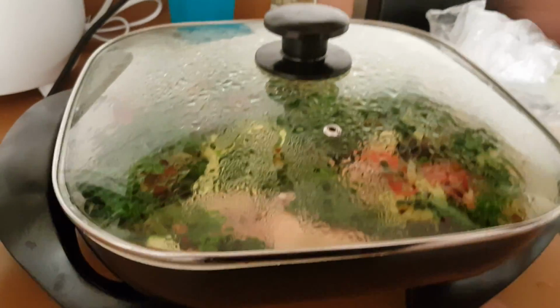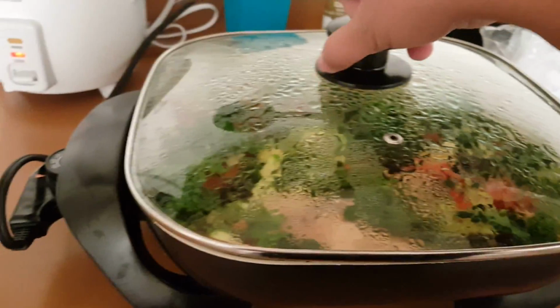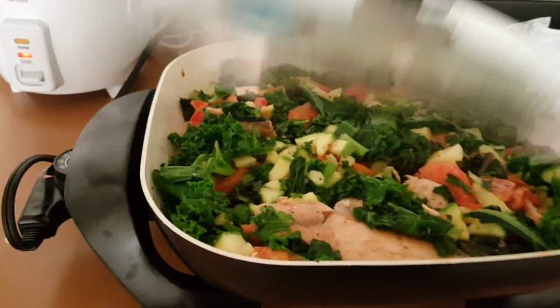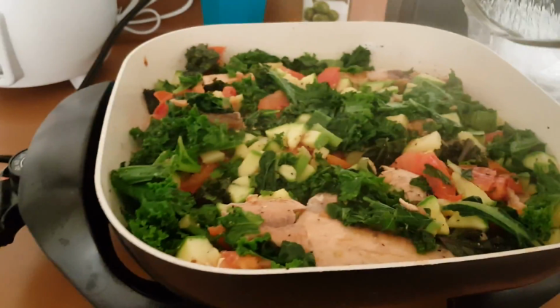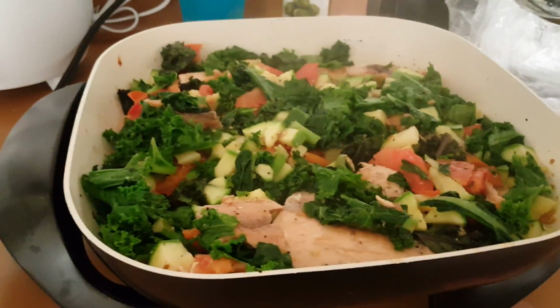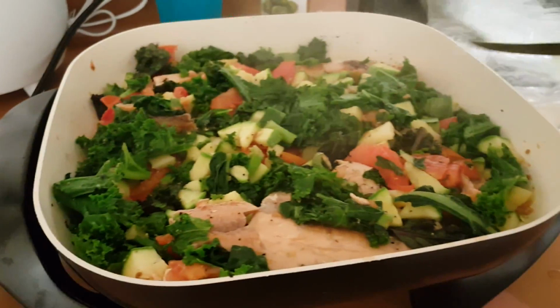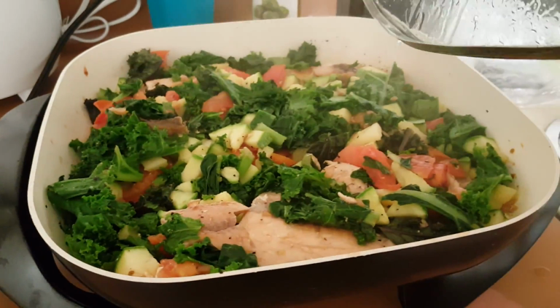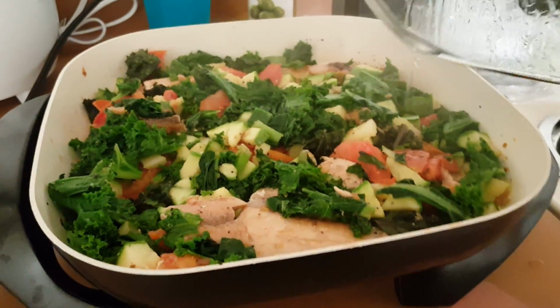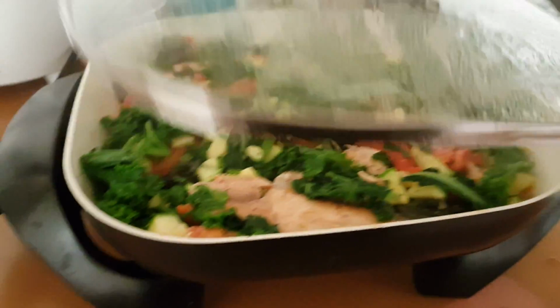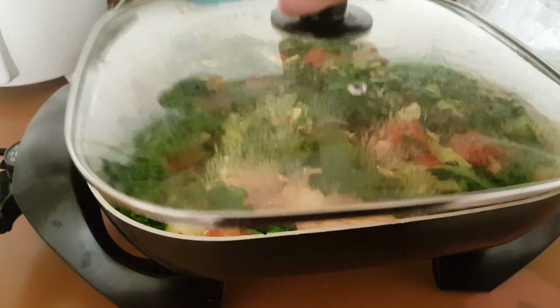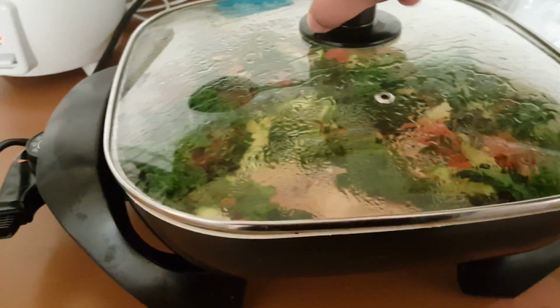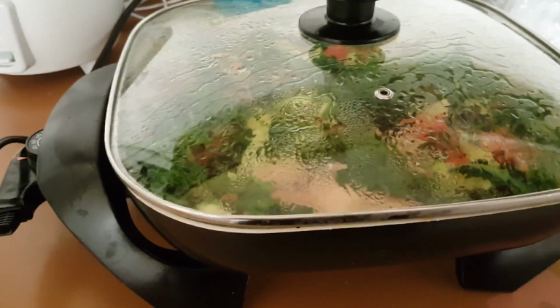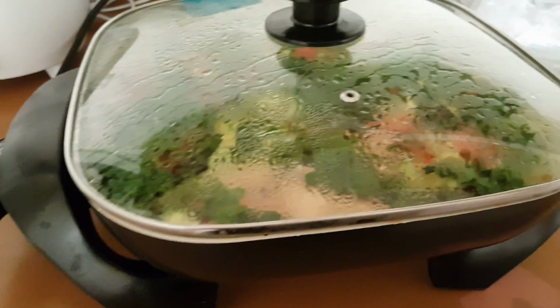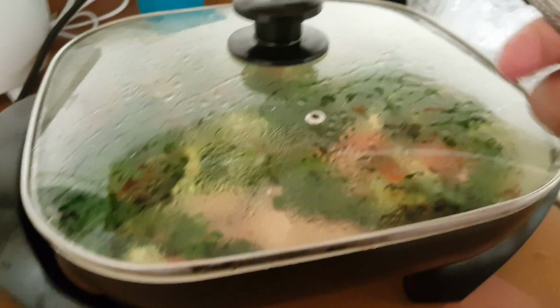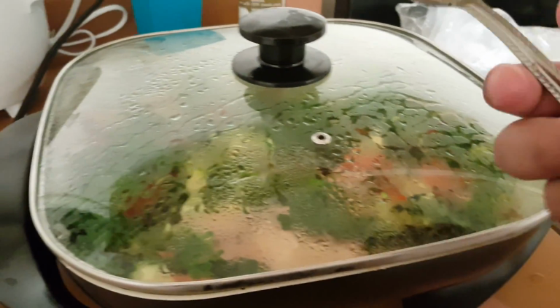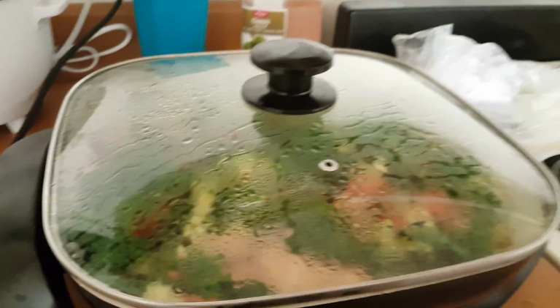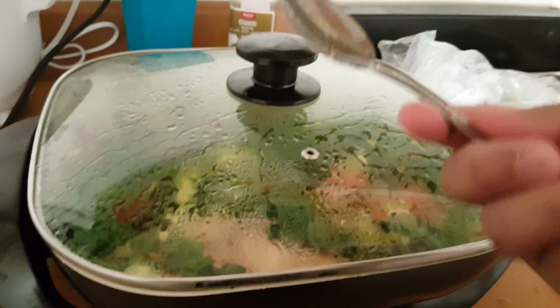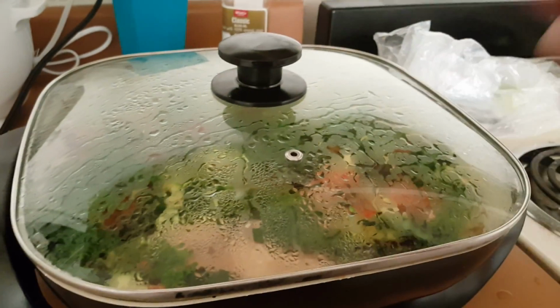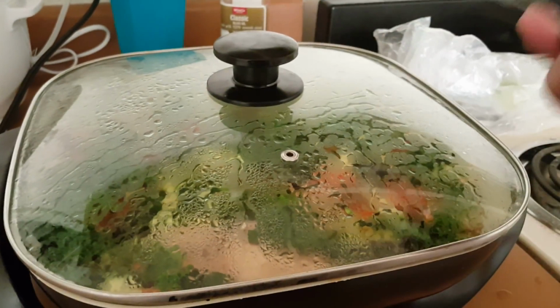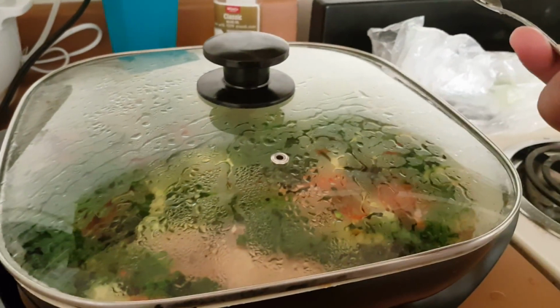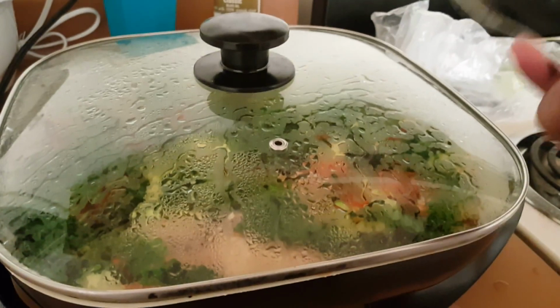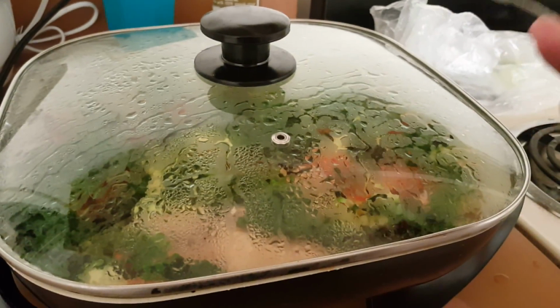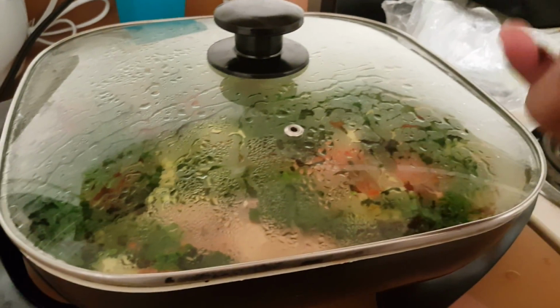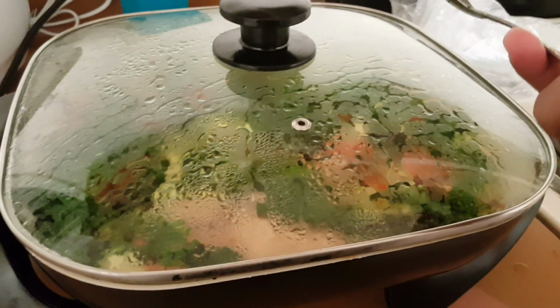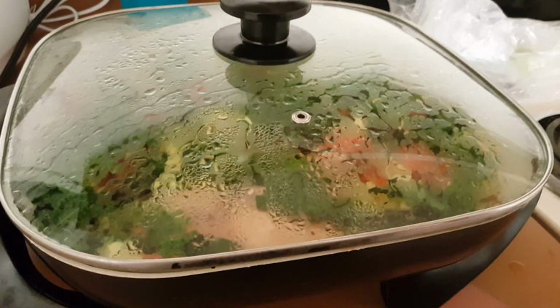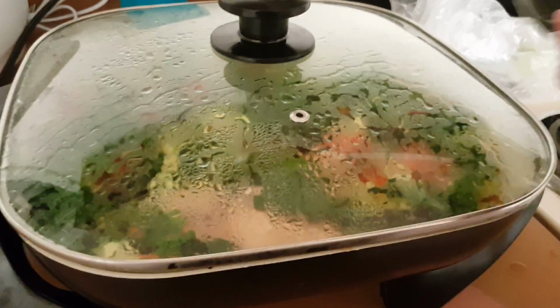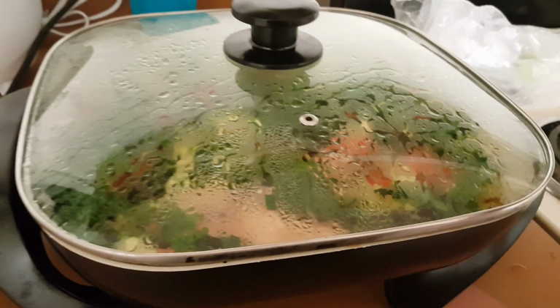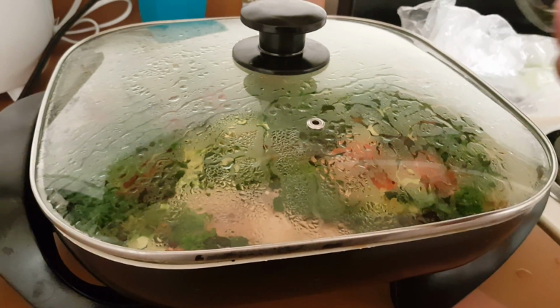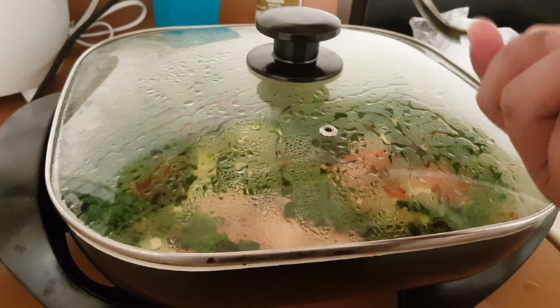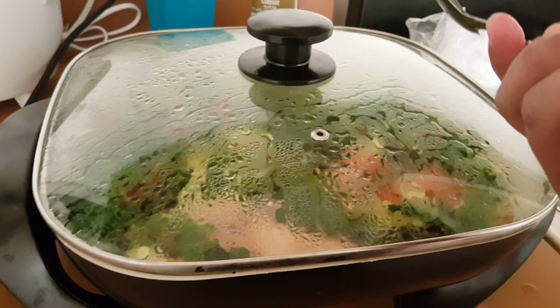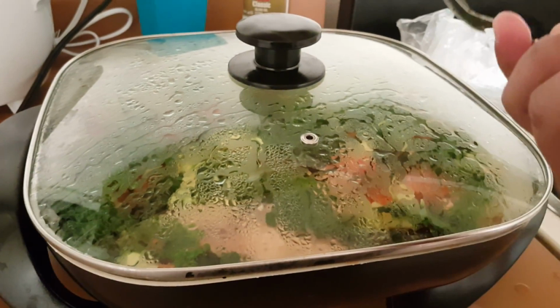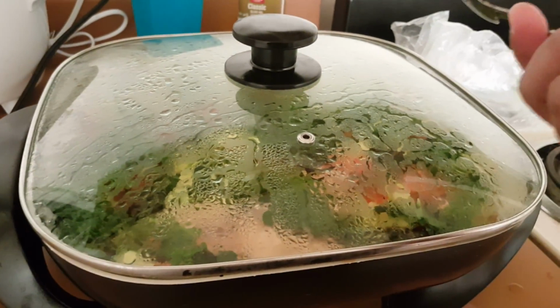After that, that's pretty much it. It's really good. You can put more seasoning if you like. You can switch around the vegetables that you like — just simple, healthy stuff. It's really easy.